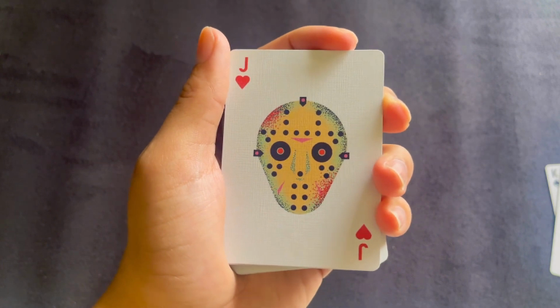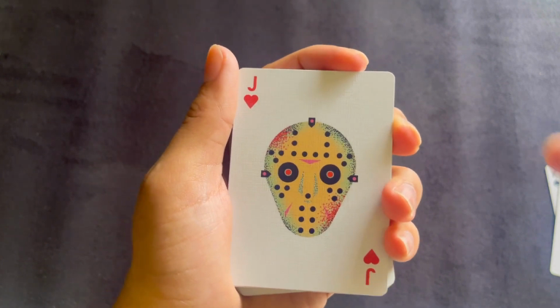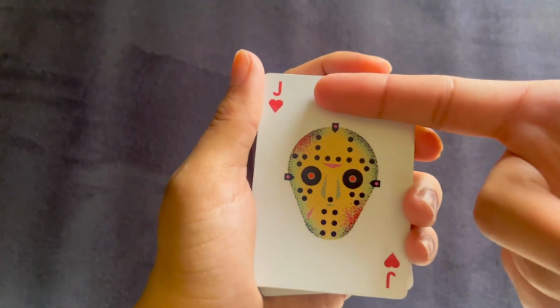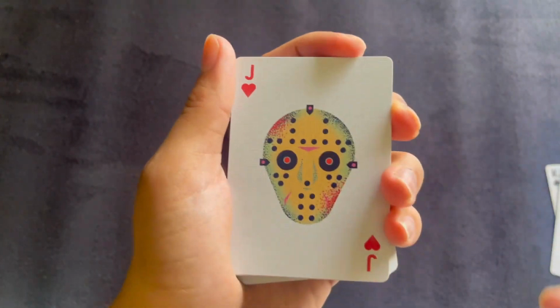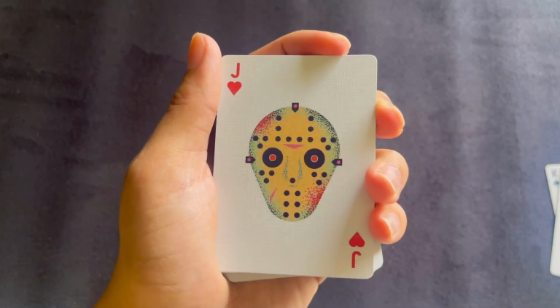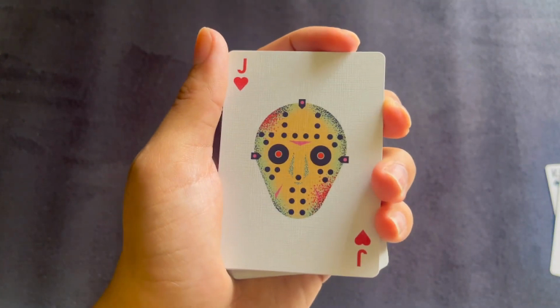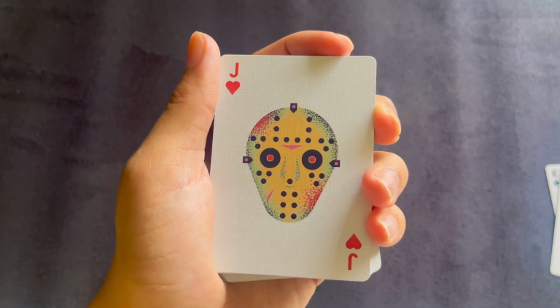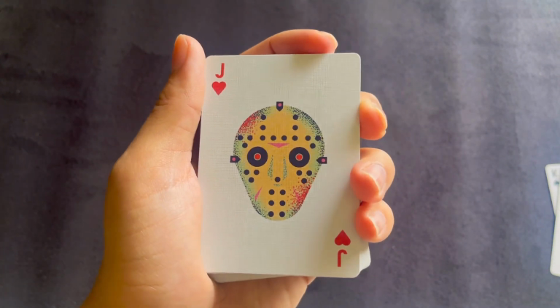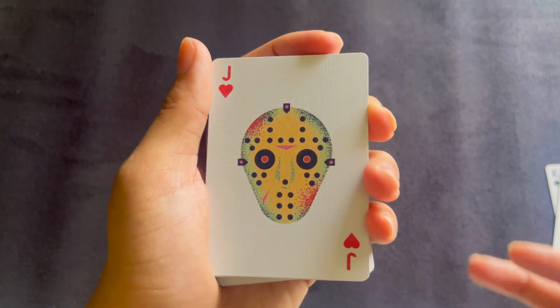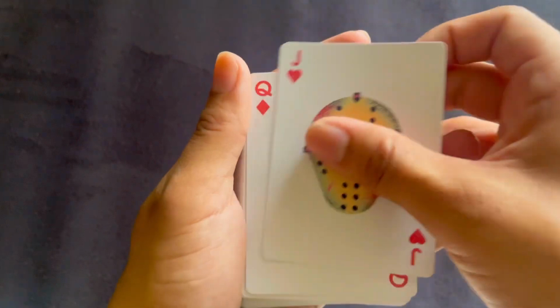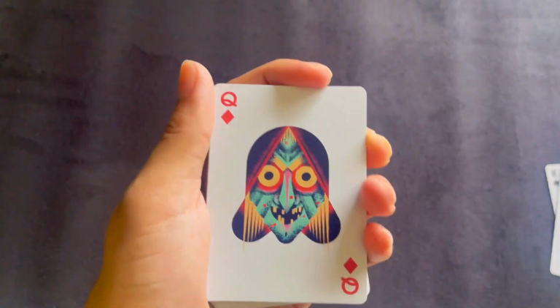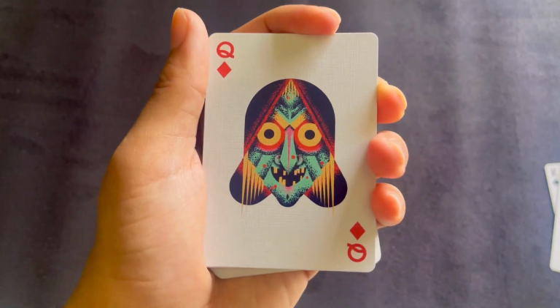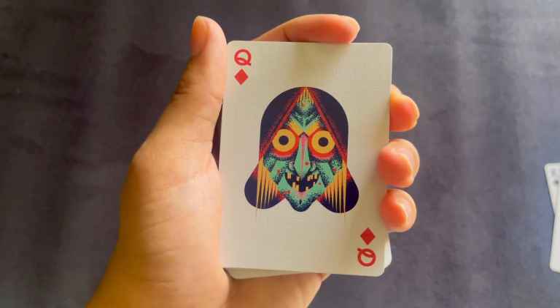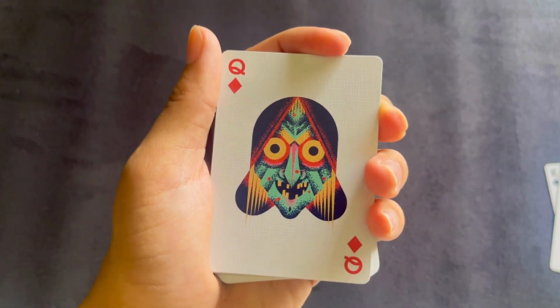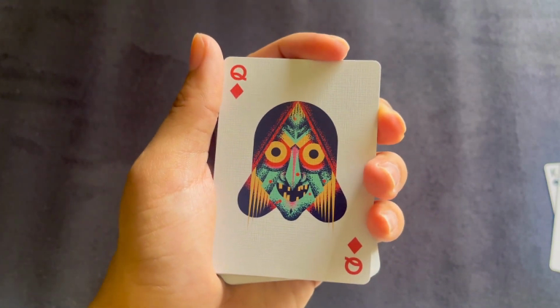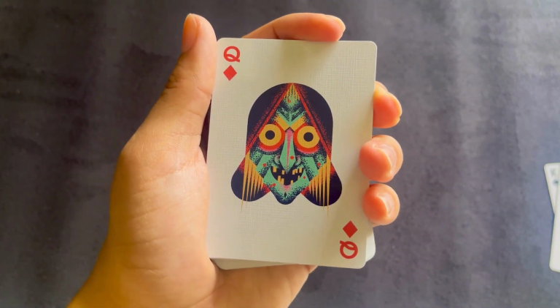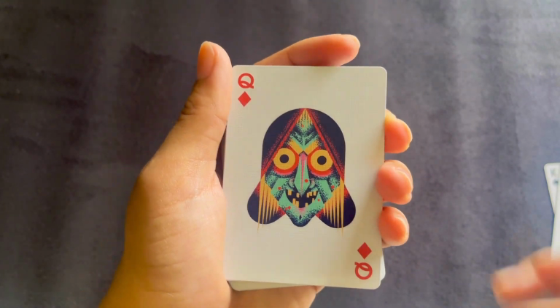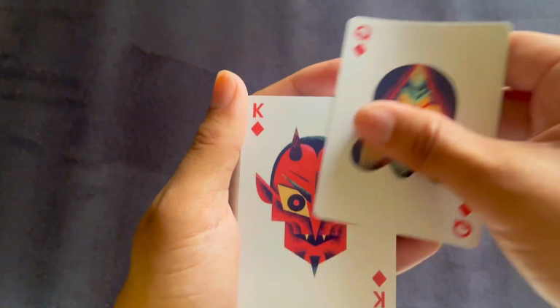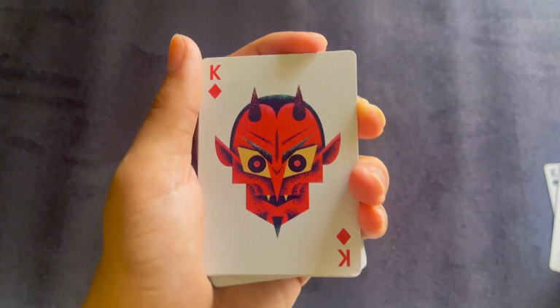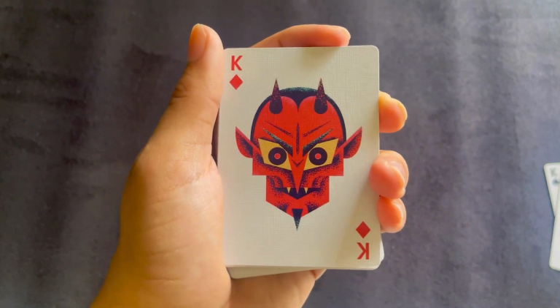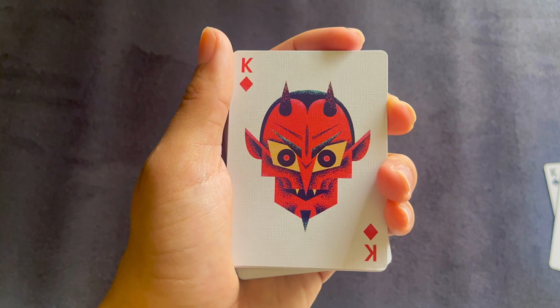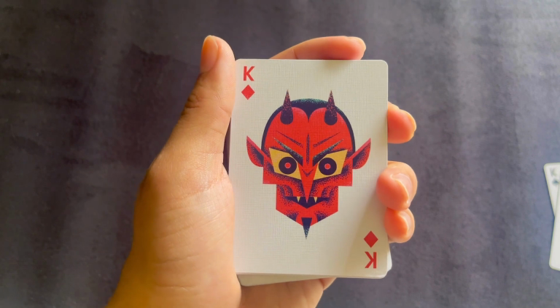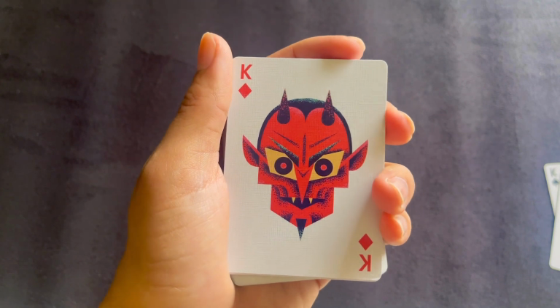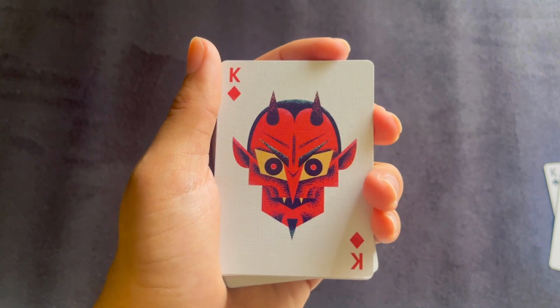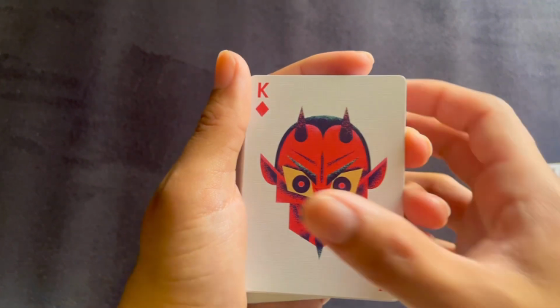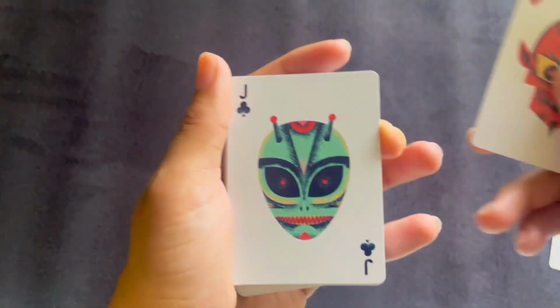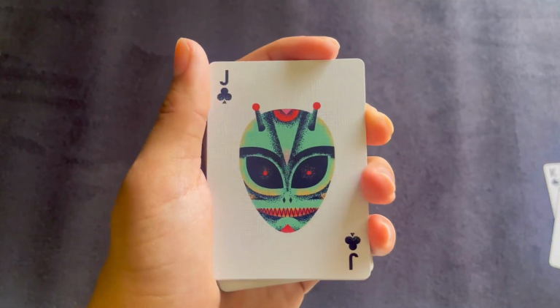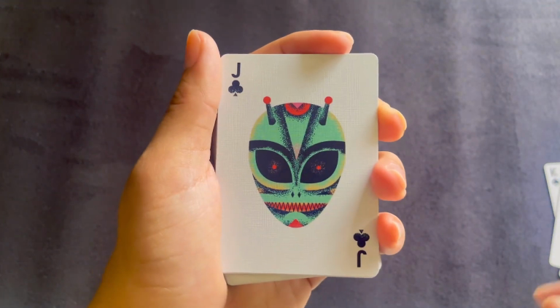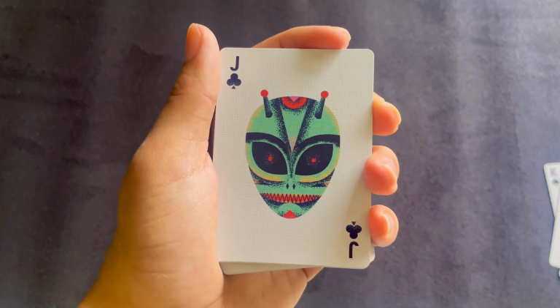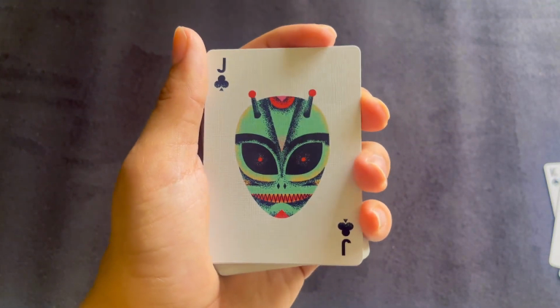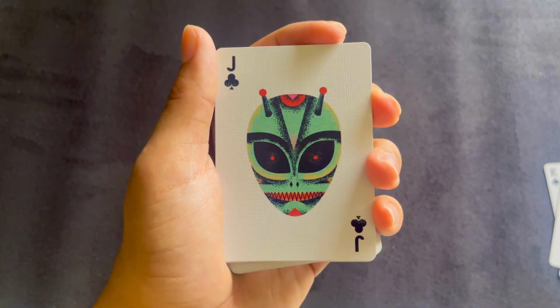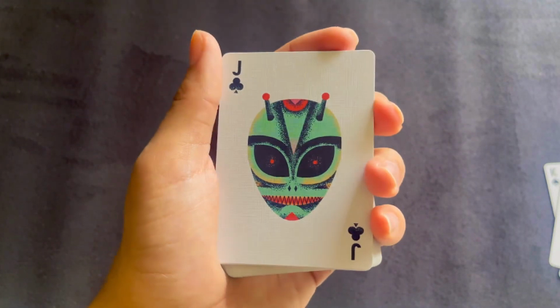They even put it on a J for you — this is Jason Voorhees. This is a classic witch. This is the devil.